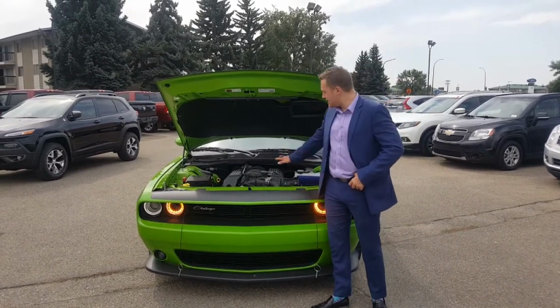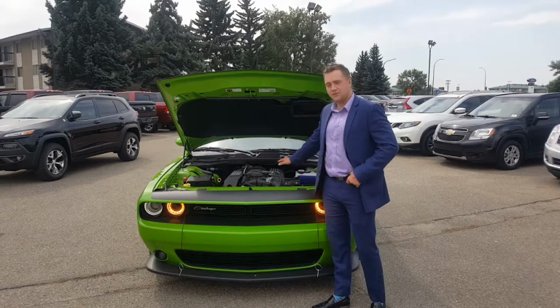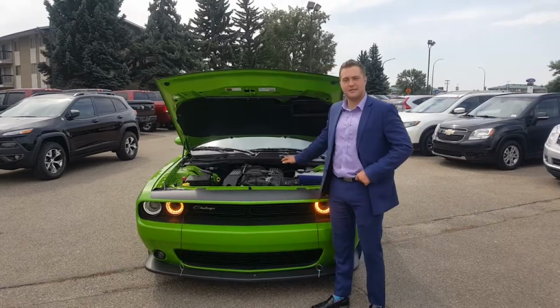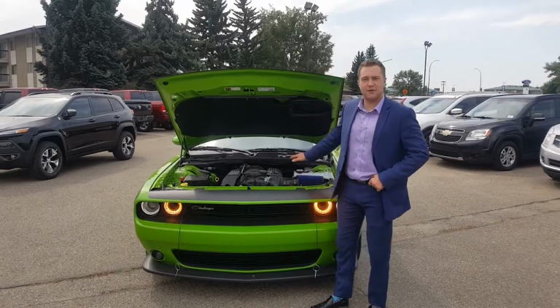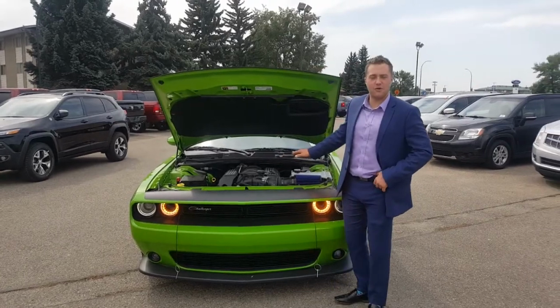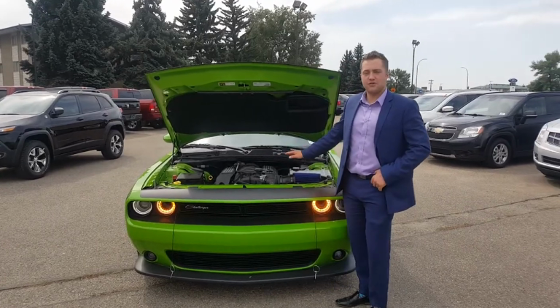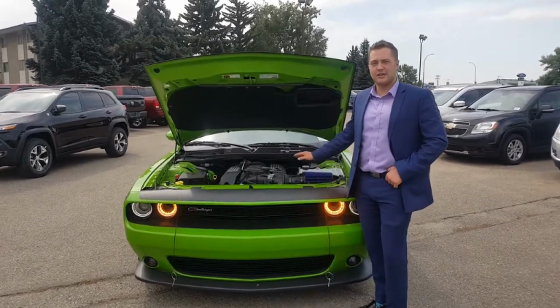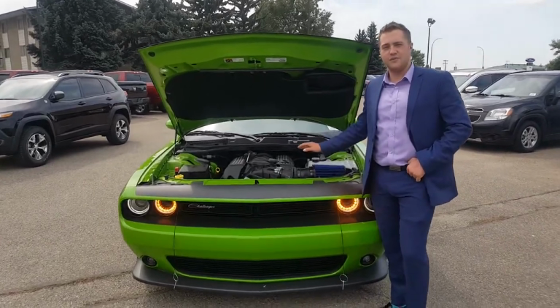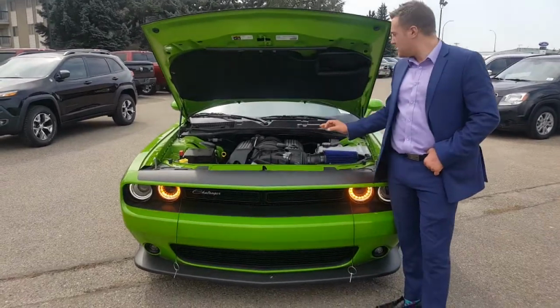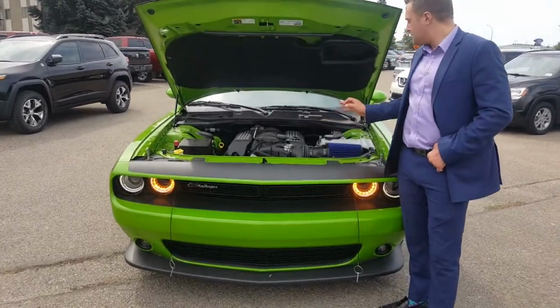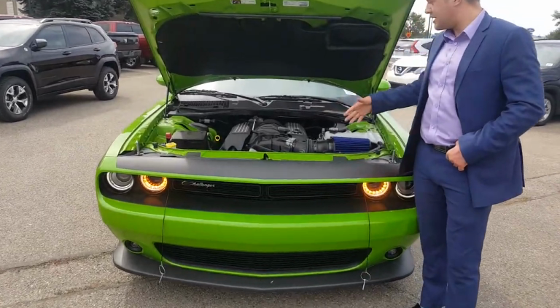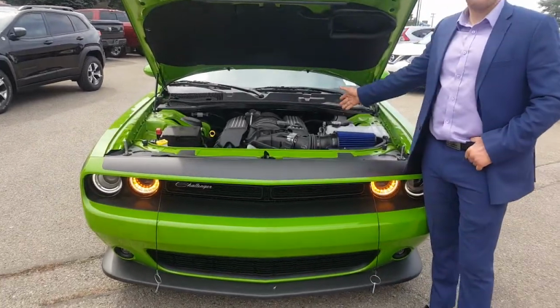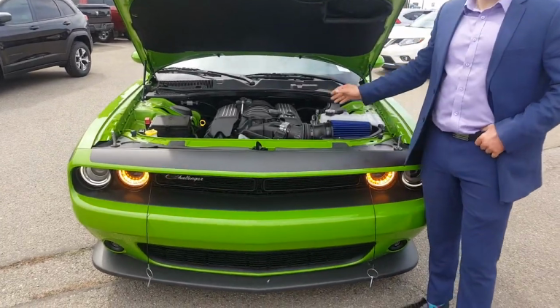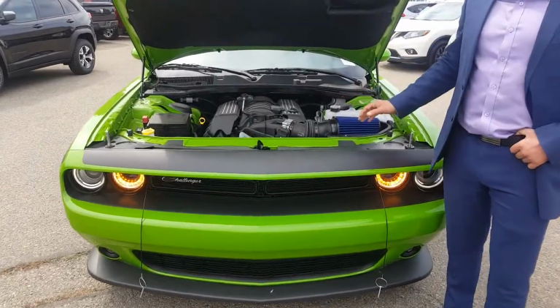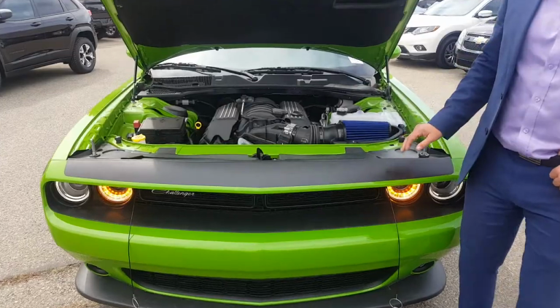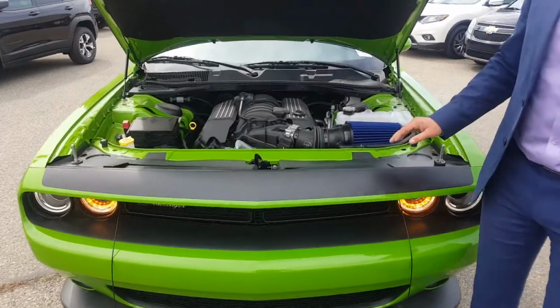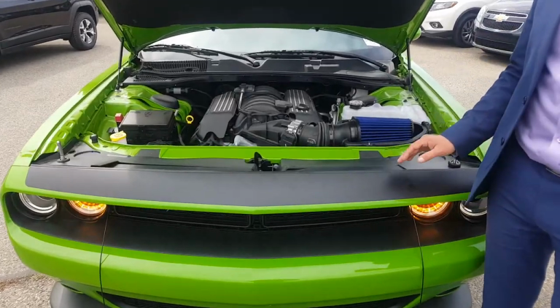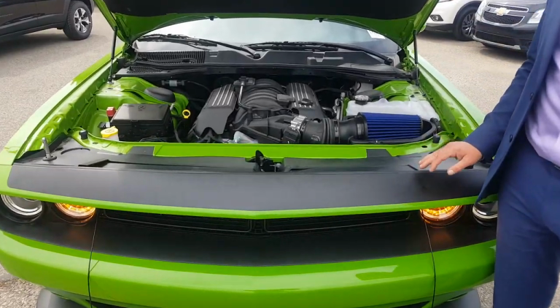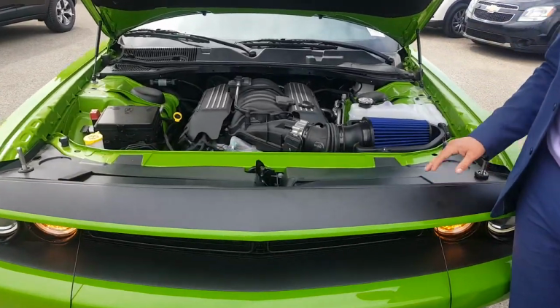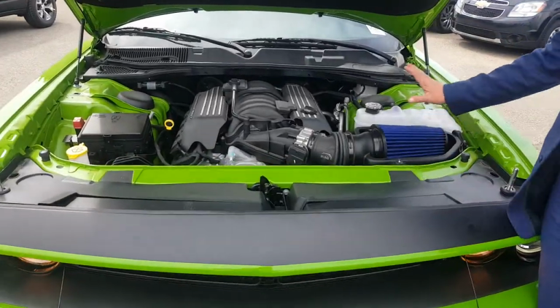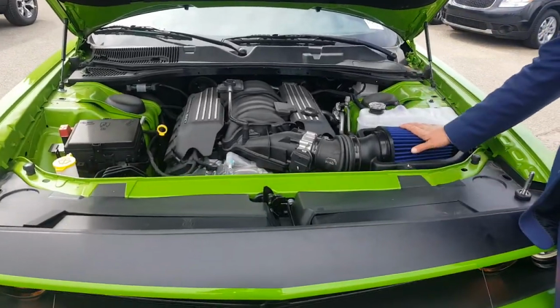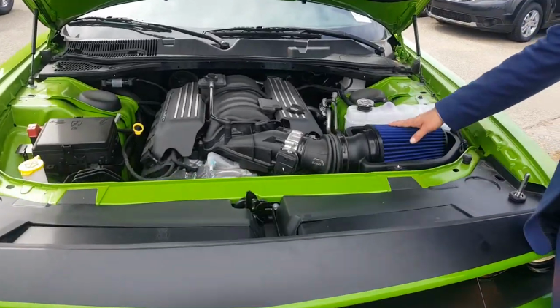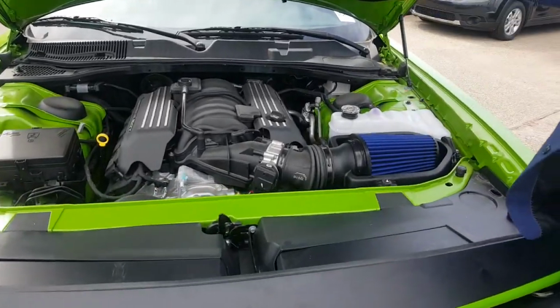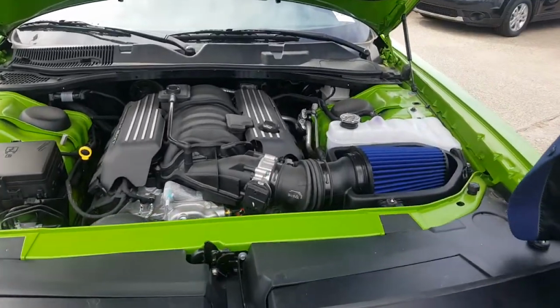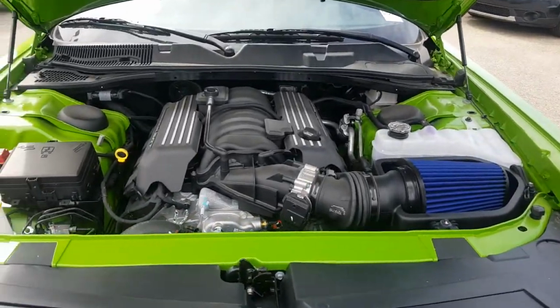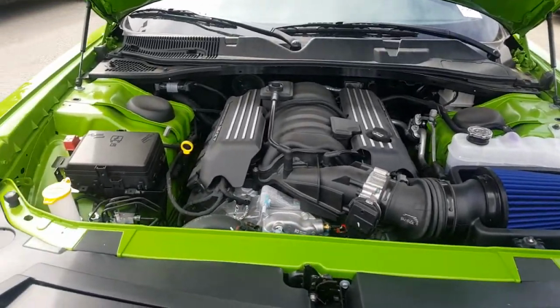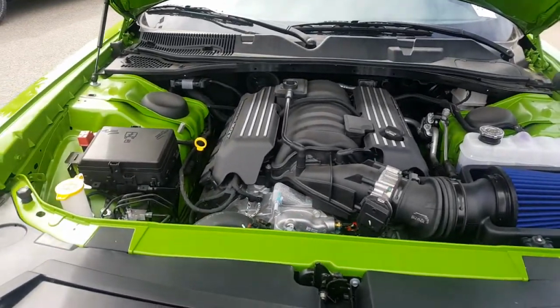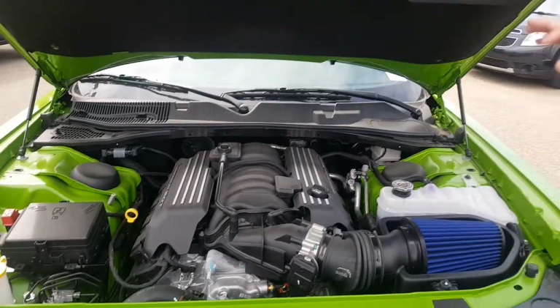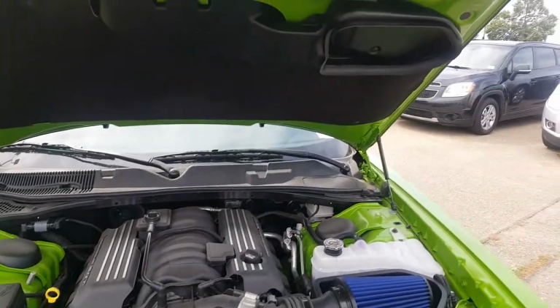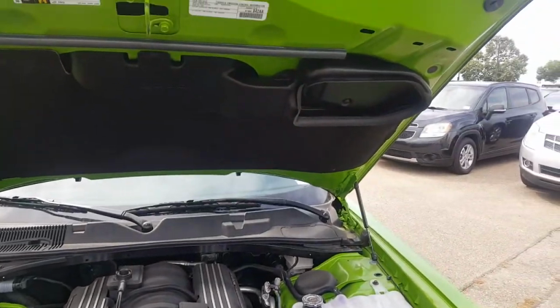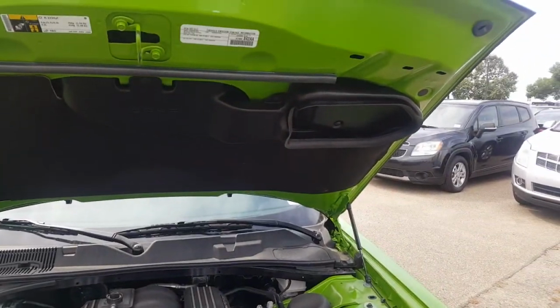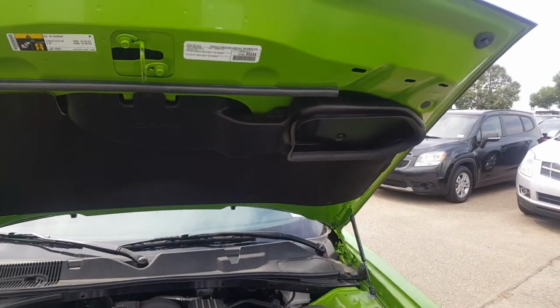This one's equipped with a 6.4, 392 — just a huge, gigantic V8 engine. It's got 485 horsepower, and it's got a huge air intake with a functional hood scoop entrance right over here.